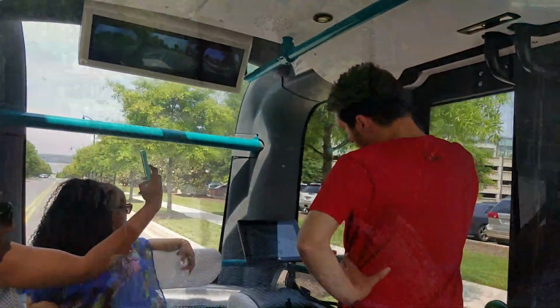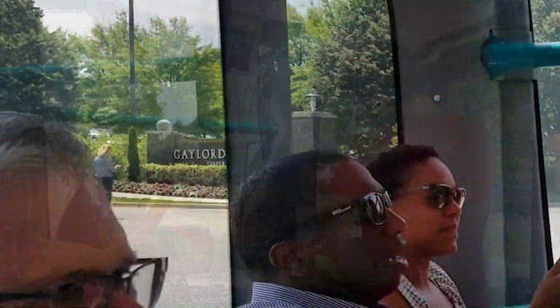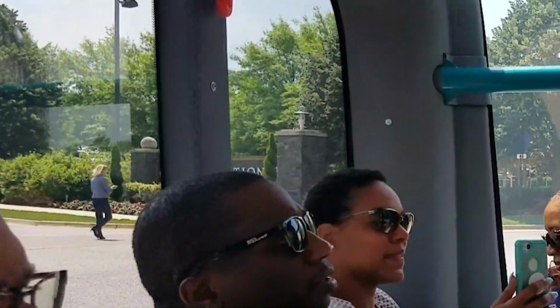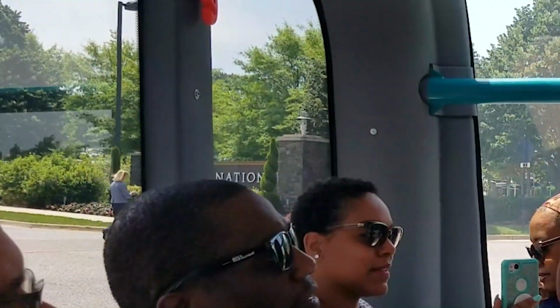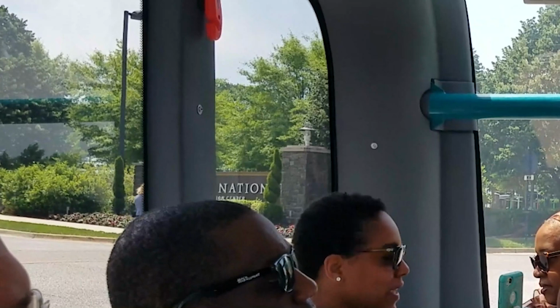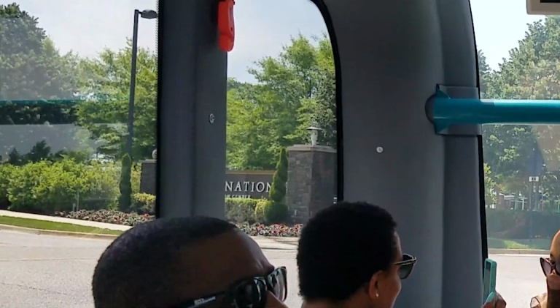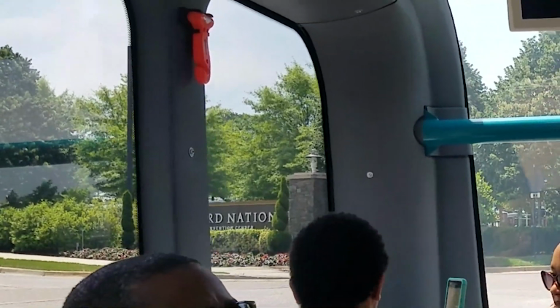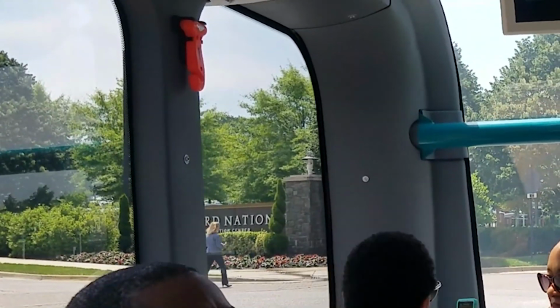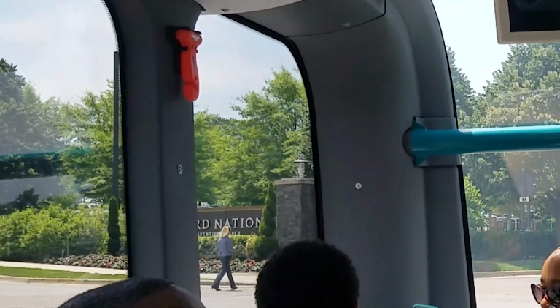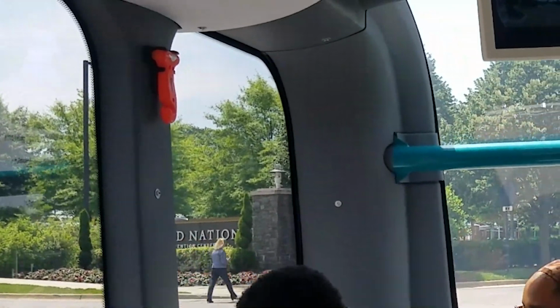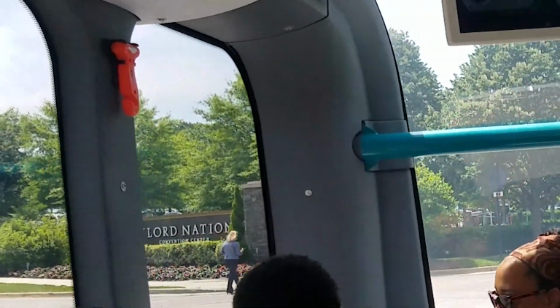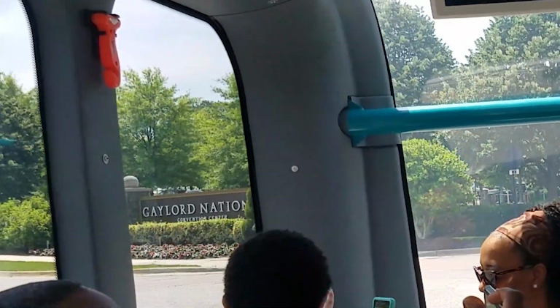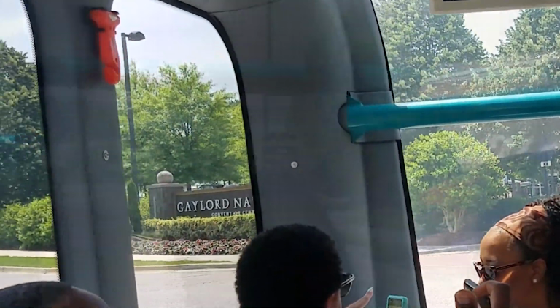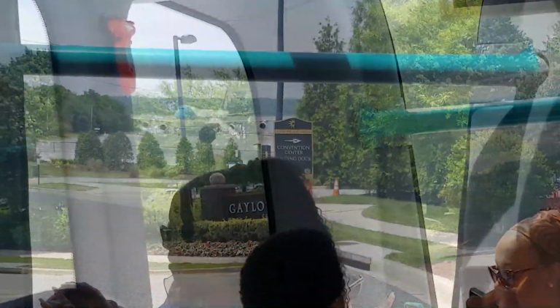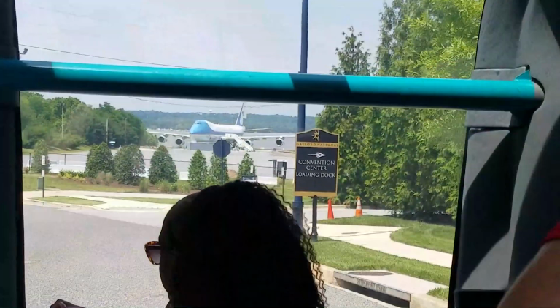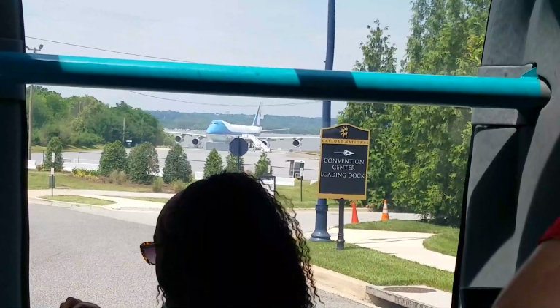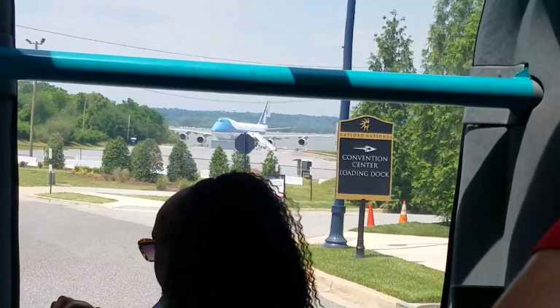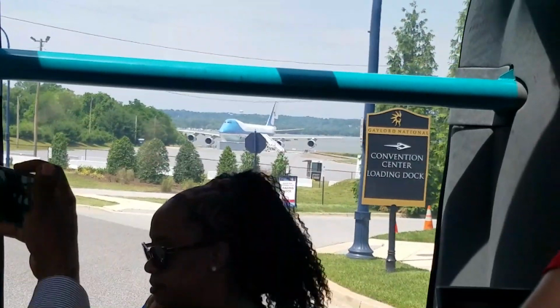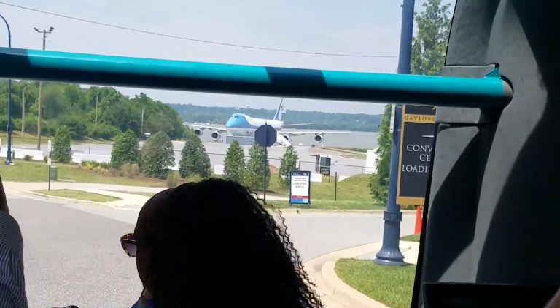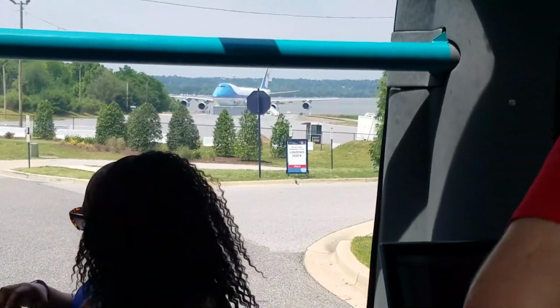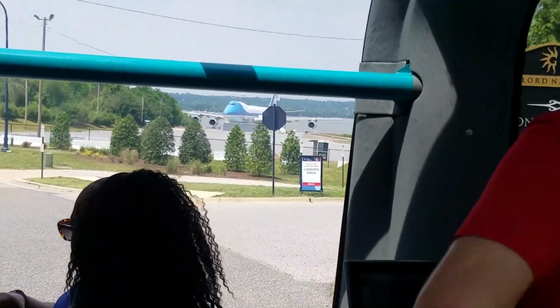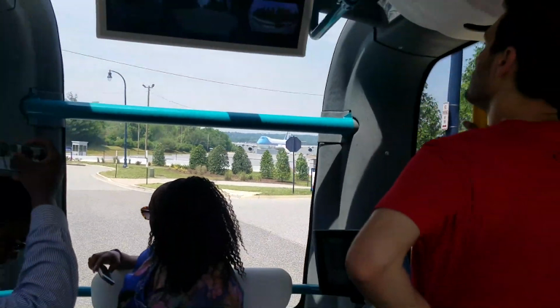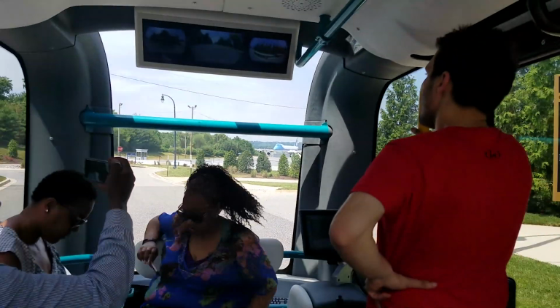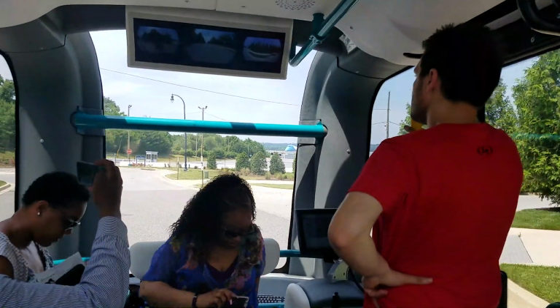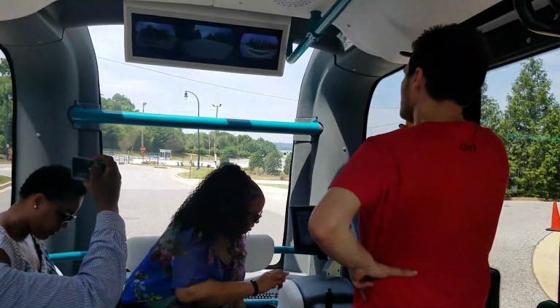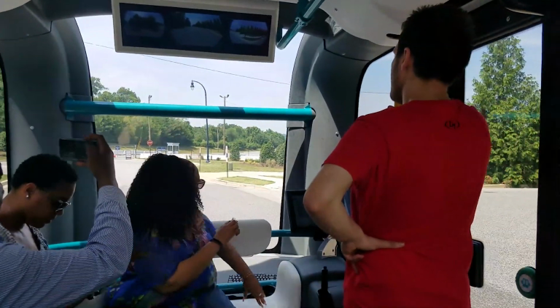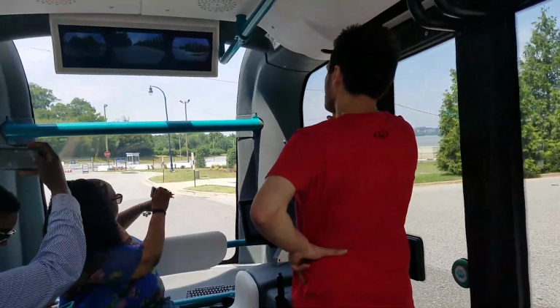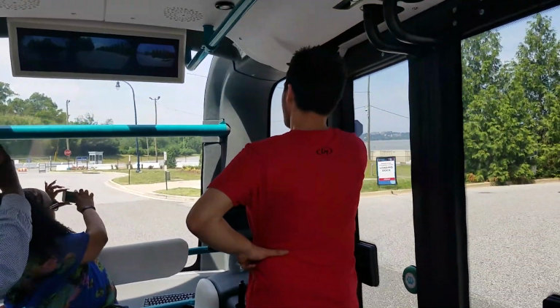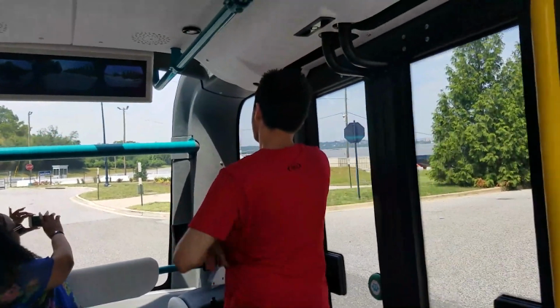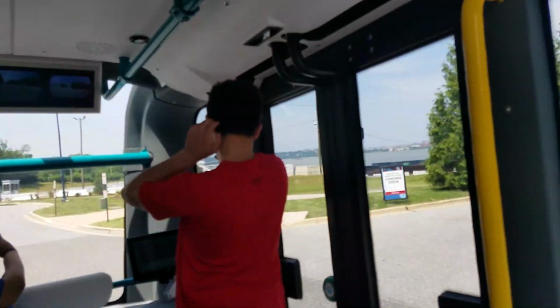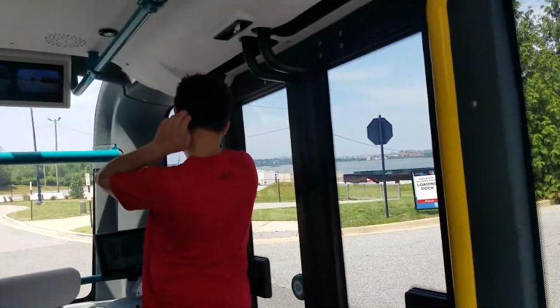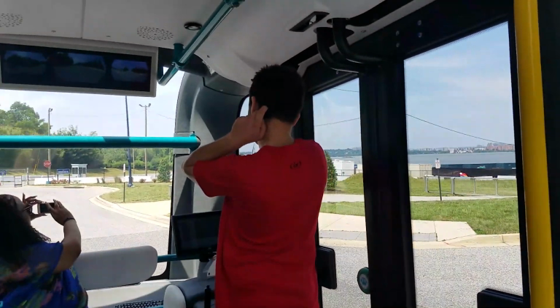When it saw a pedestrian crossing at an intersection, OLLI stopped and waited for them to clear. OLLI is perfect for a scenic ride by Air Force One, the retired presidential plane that is part of National Harbor's many tourist attractions.